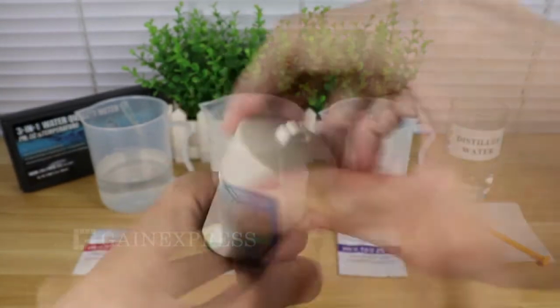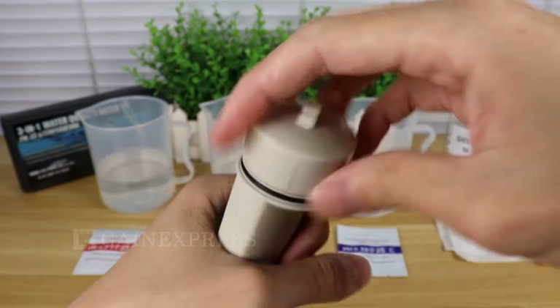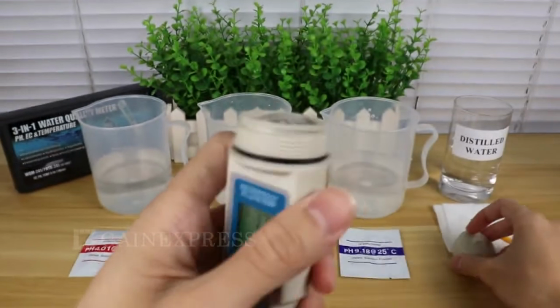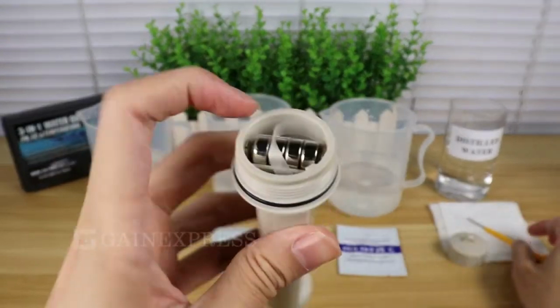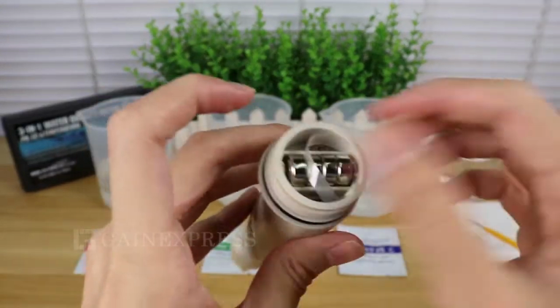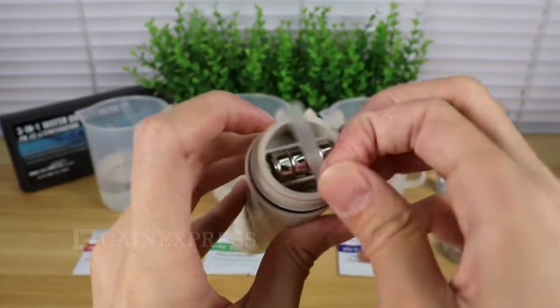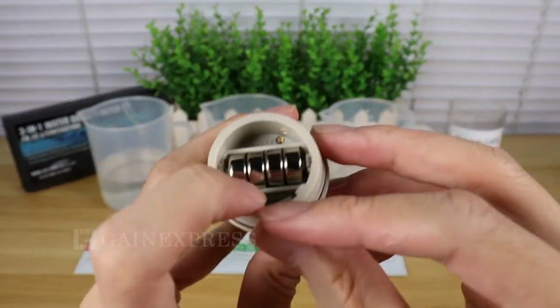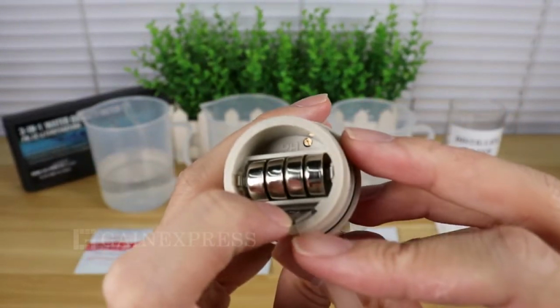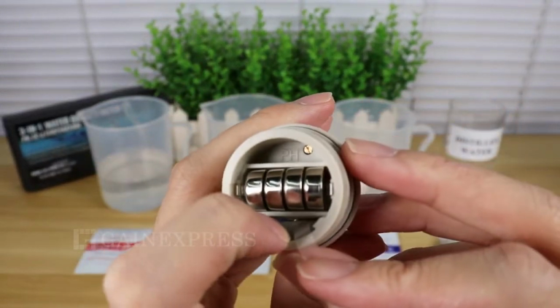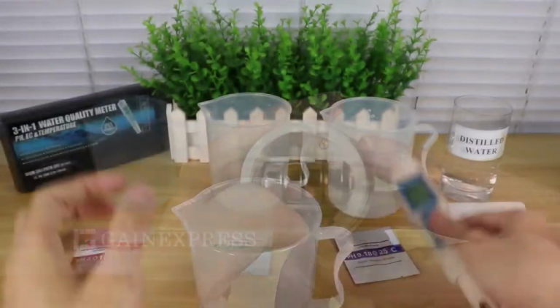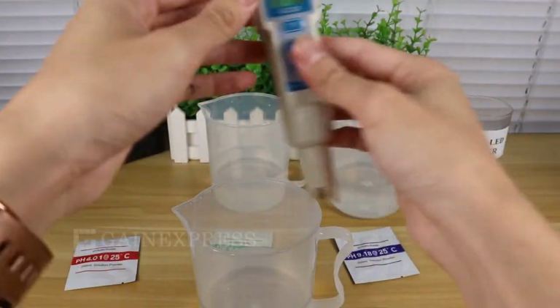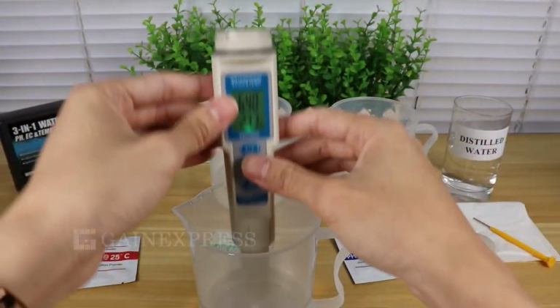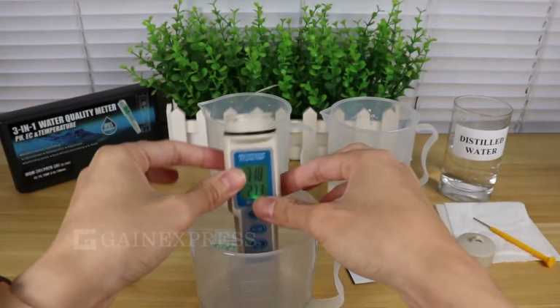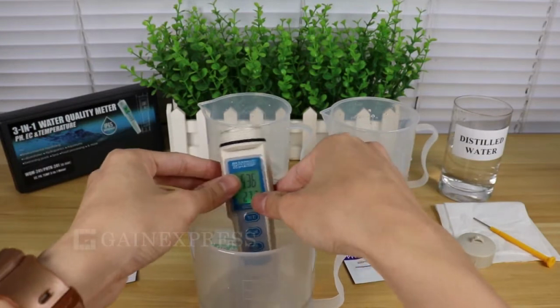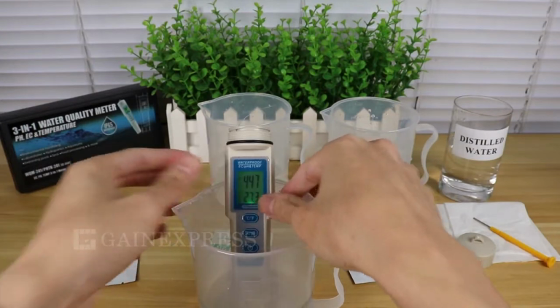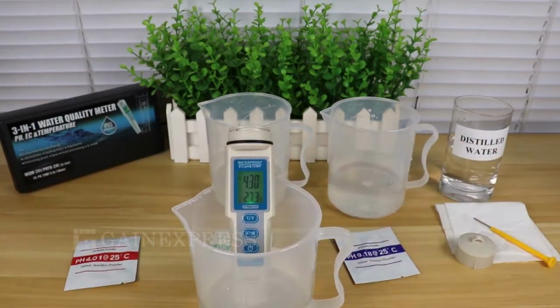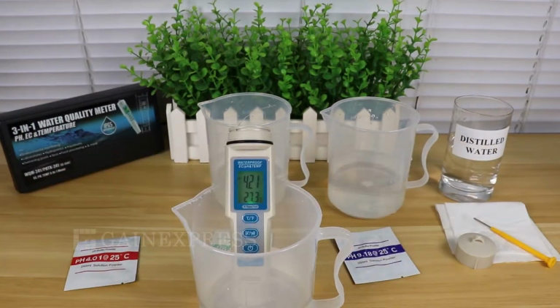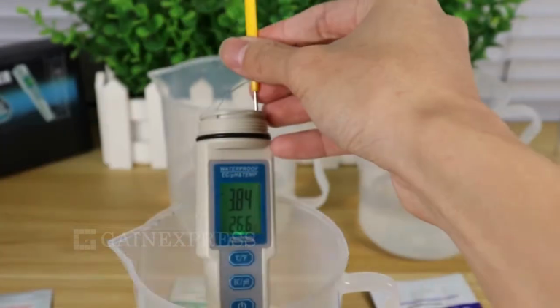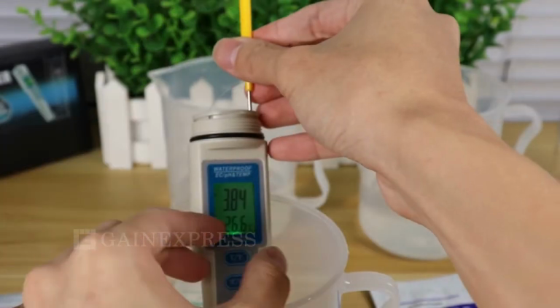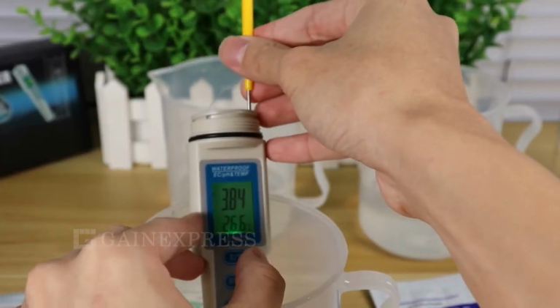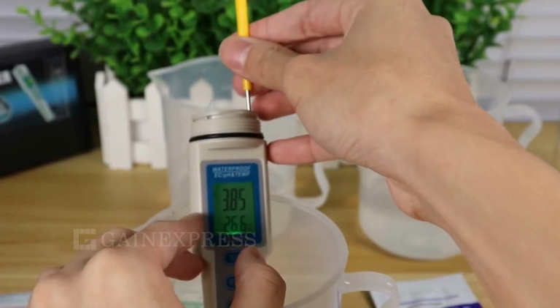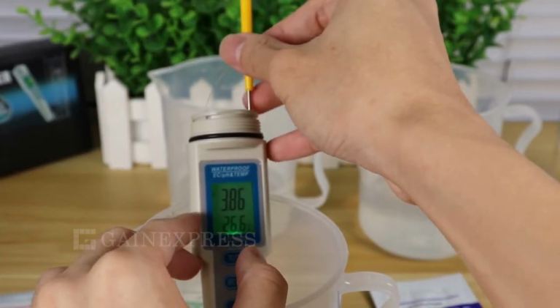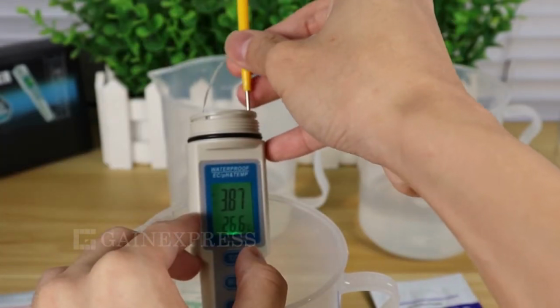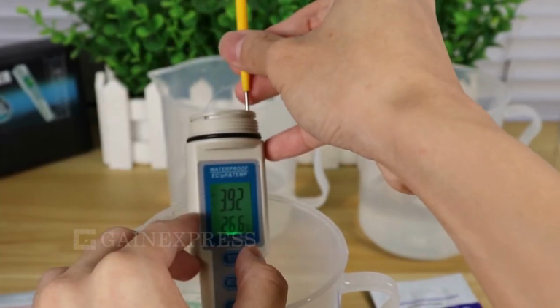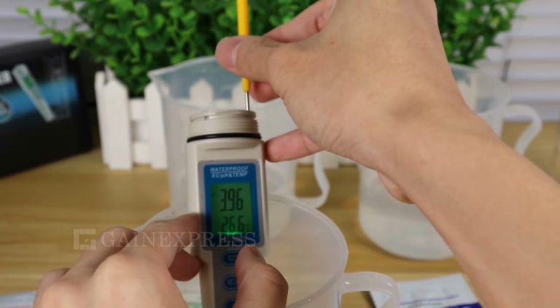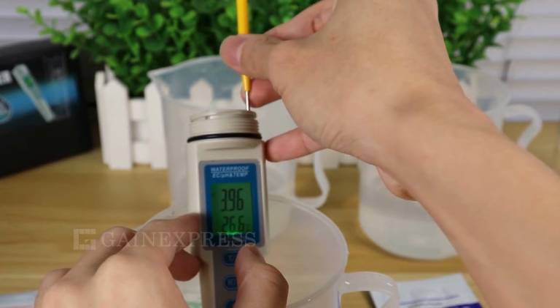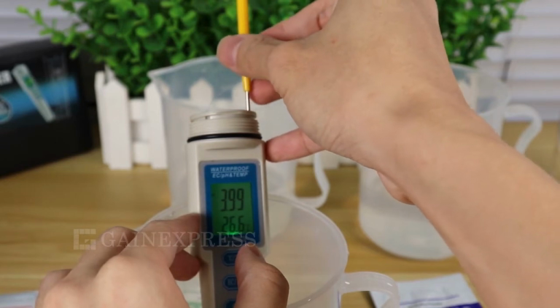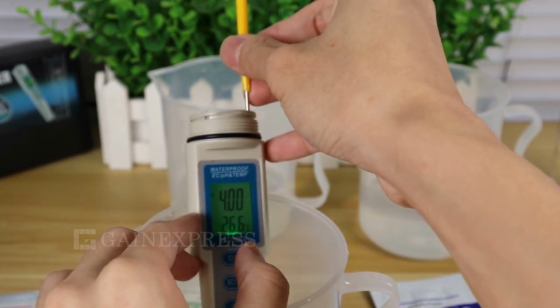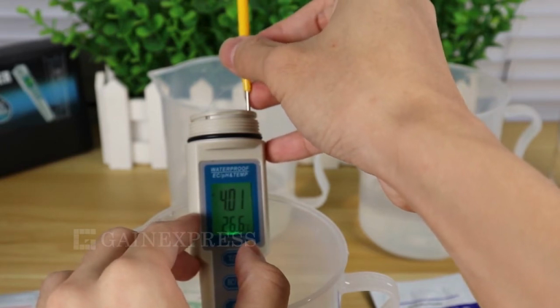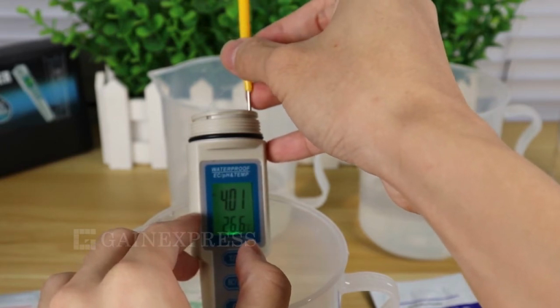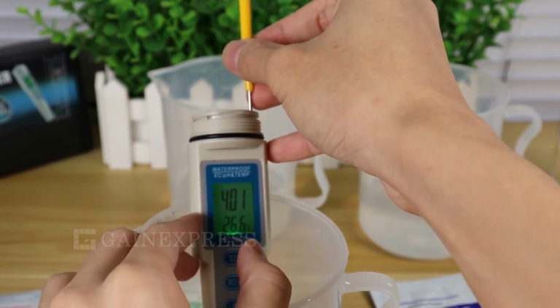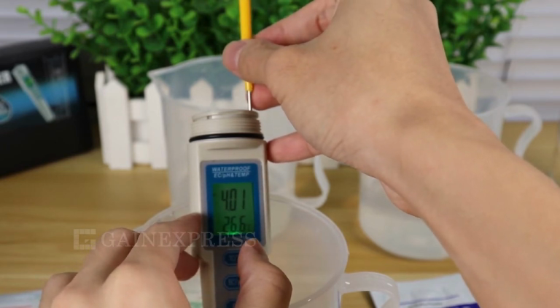Remove the battery cap and look for the pH calibration trimmer. Insert the probe into 4.01 buffer solution. Gently turn the pH calibration trimmer using the mini screwdriver provided in the set until 4.01 shows on the display.